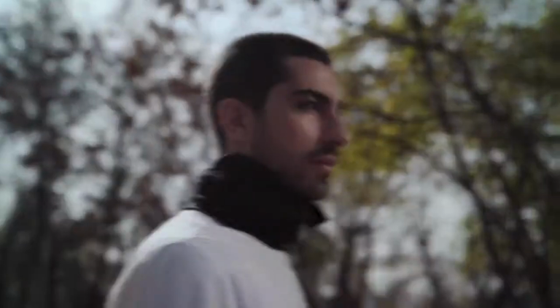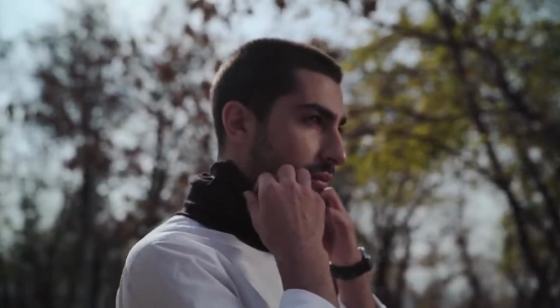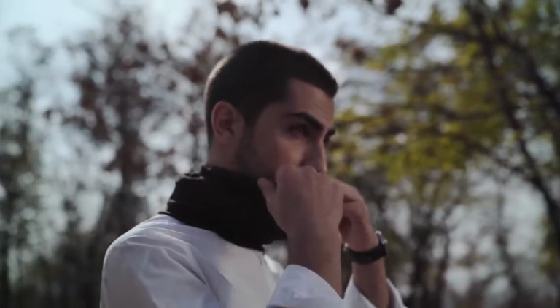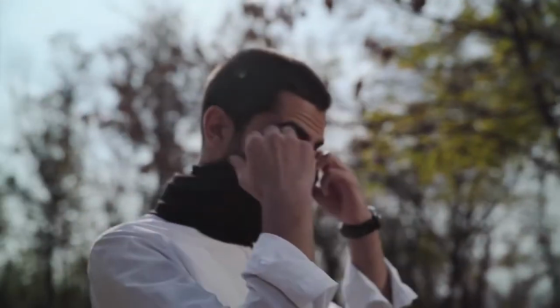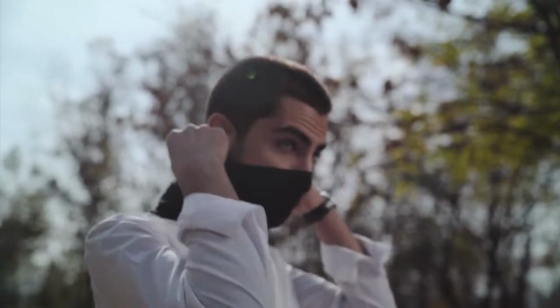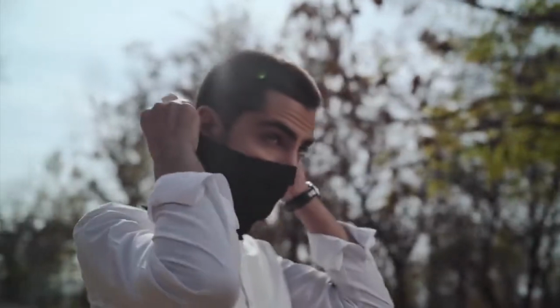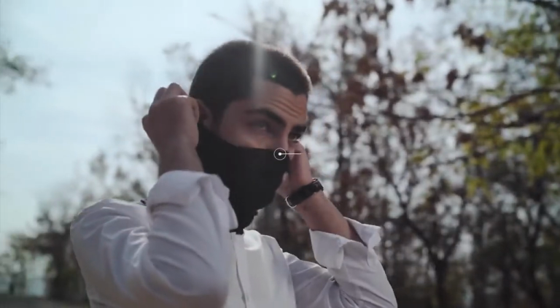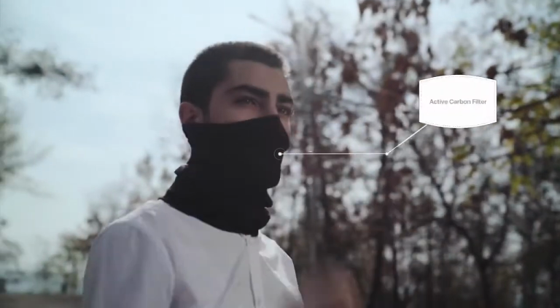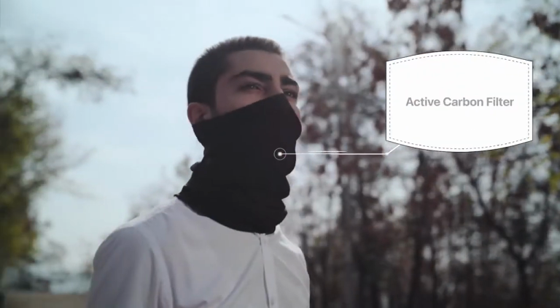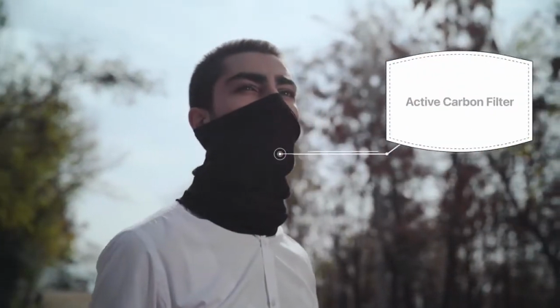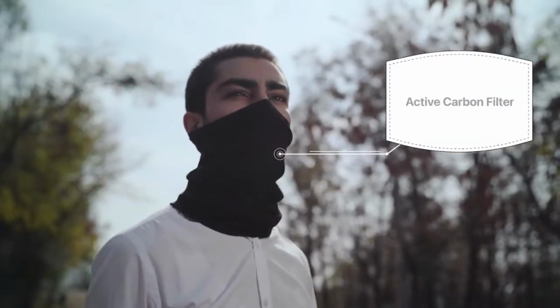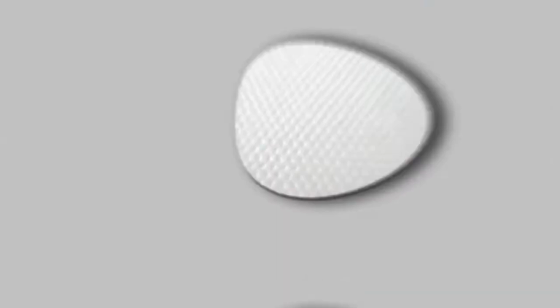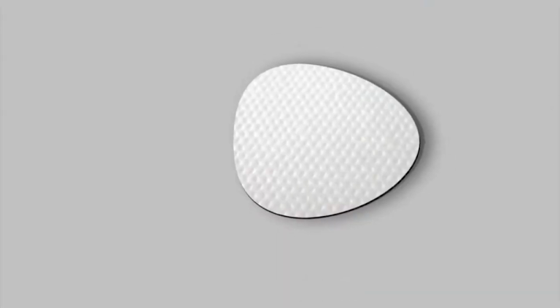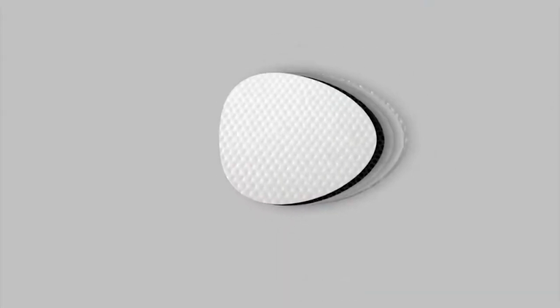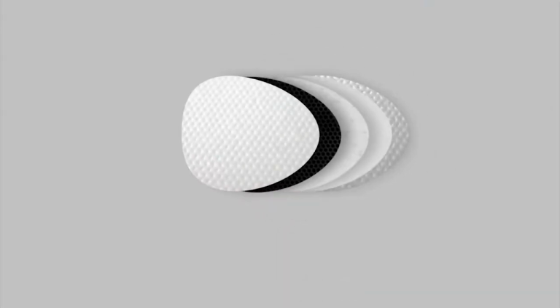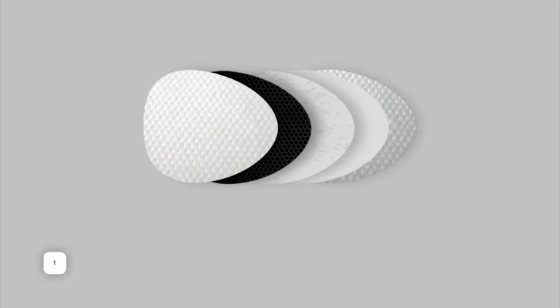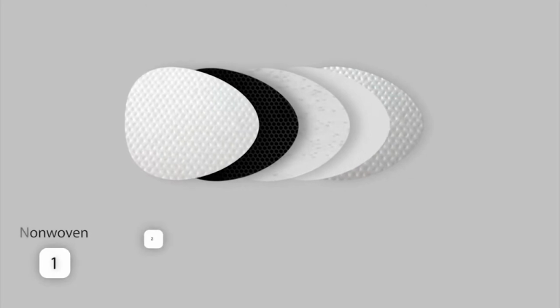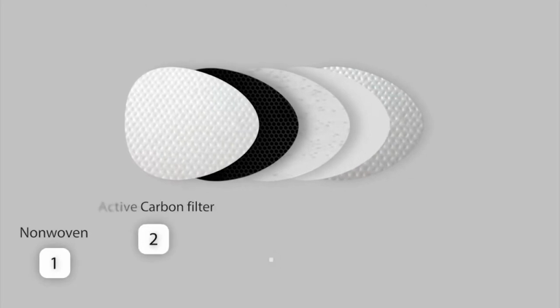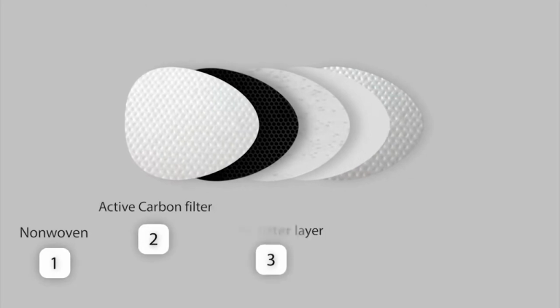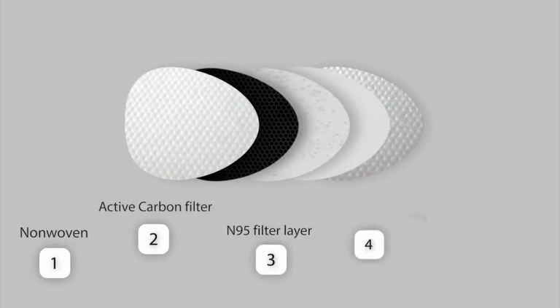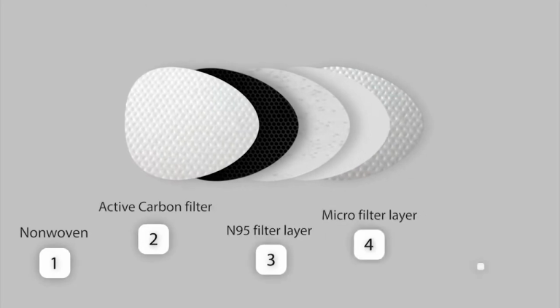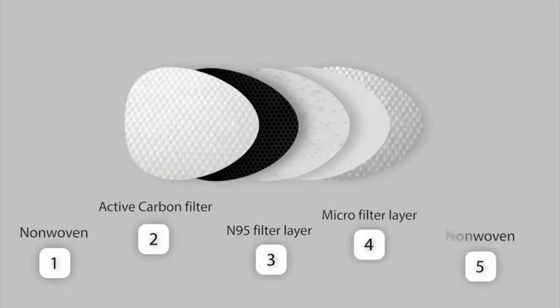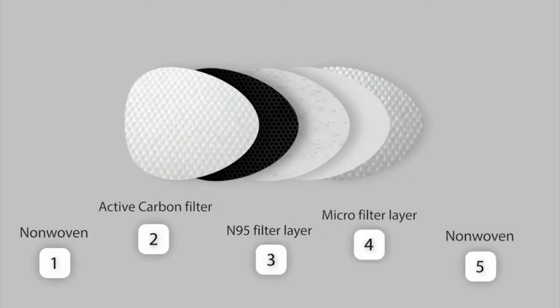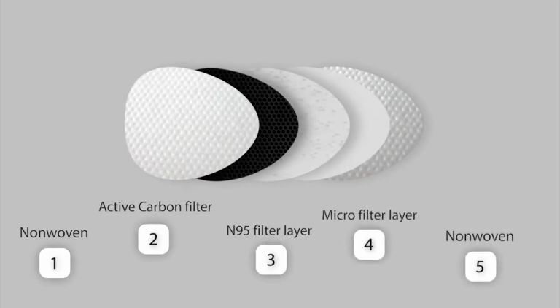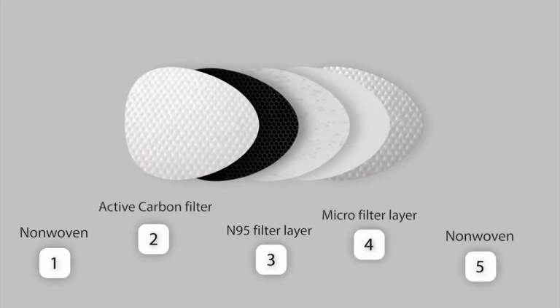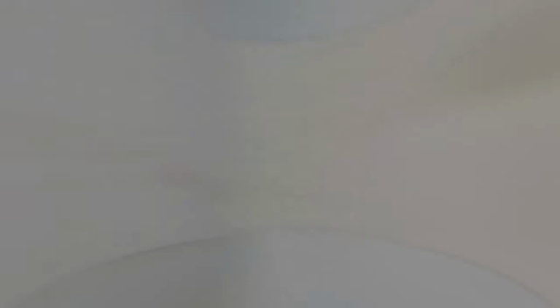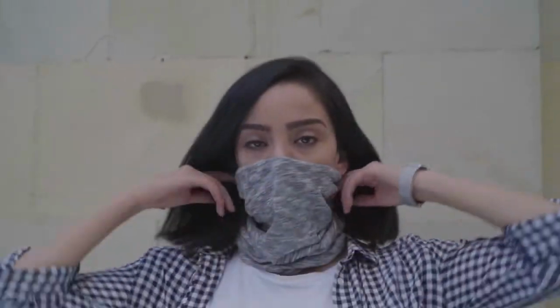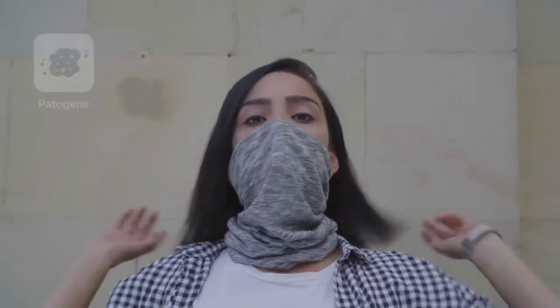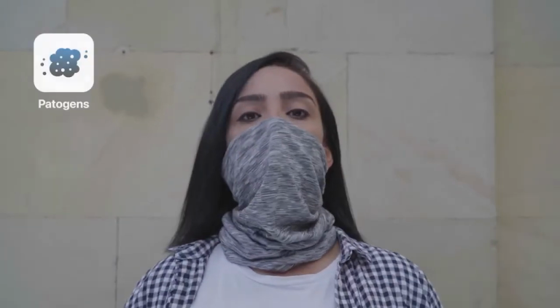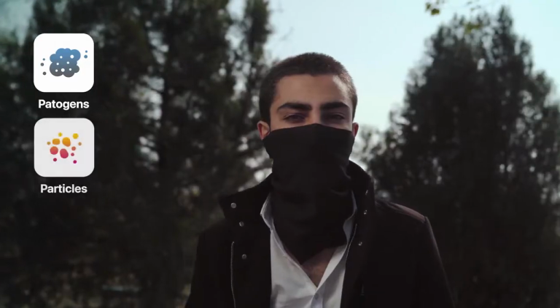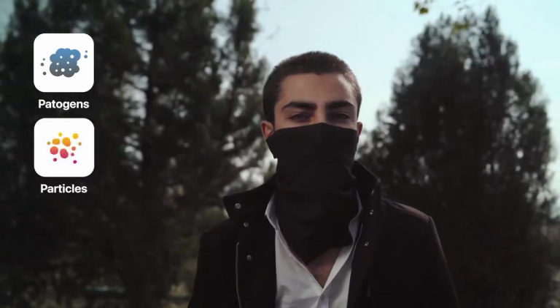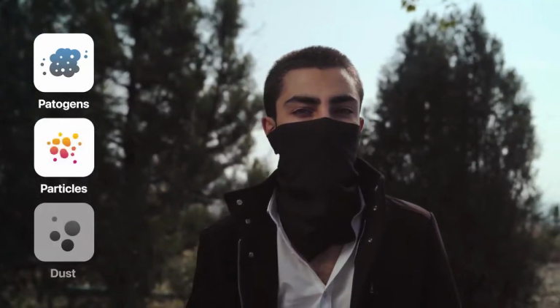That's not all. LayX is equipped with a specially developed and replaceable active filter that contains five layers — with two layers of non-woven, microfilter, activated carbon, and N95 filters. LayX can hold airborne pathogens on the smallest particles.